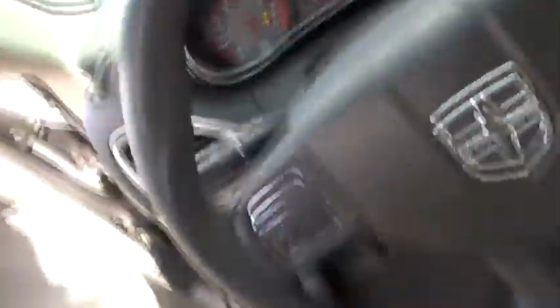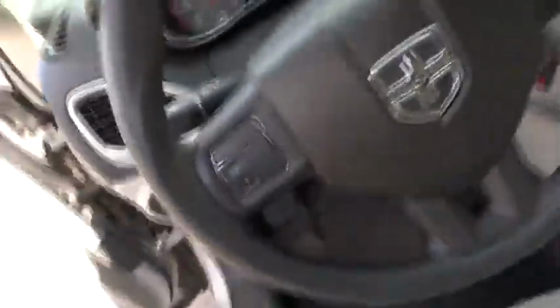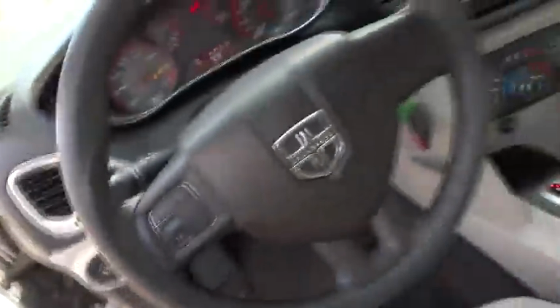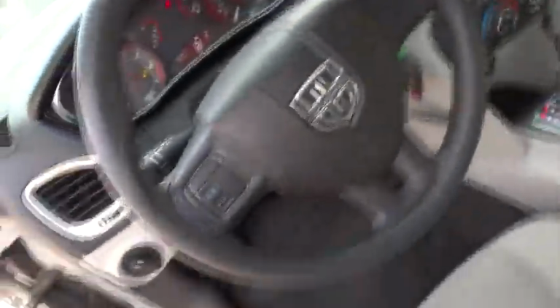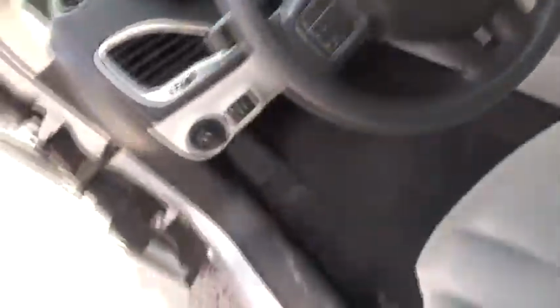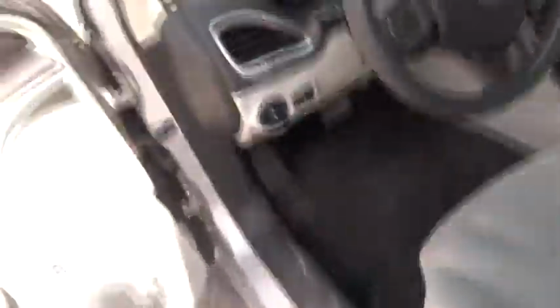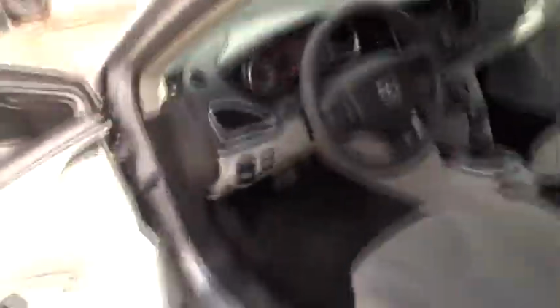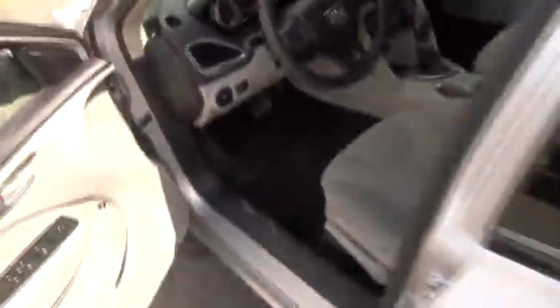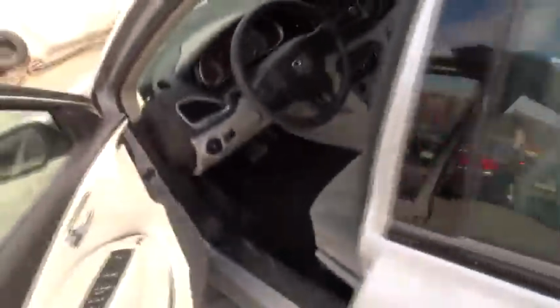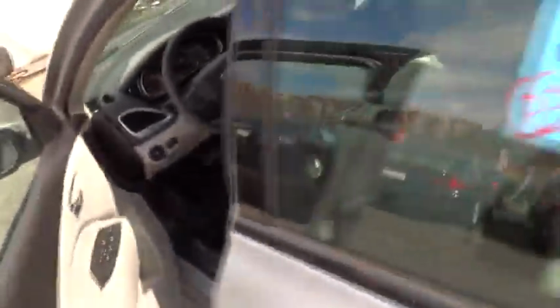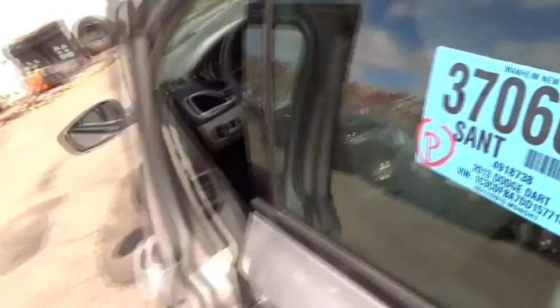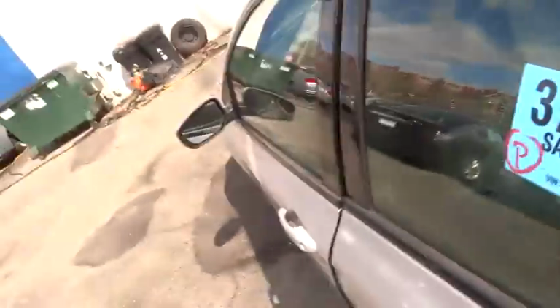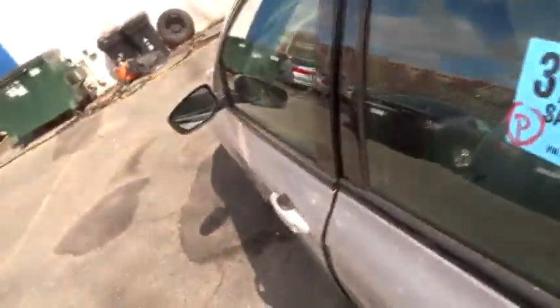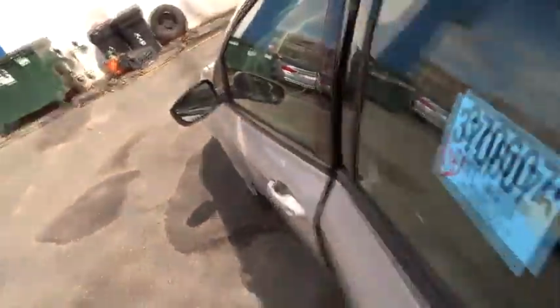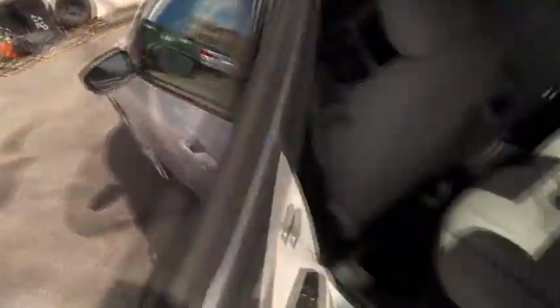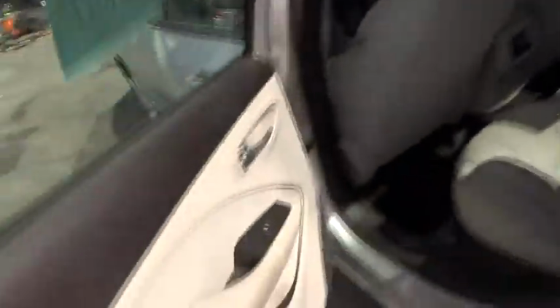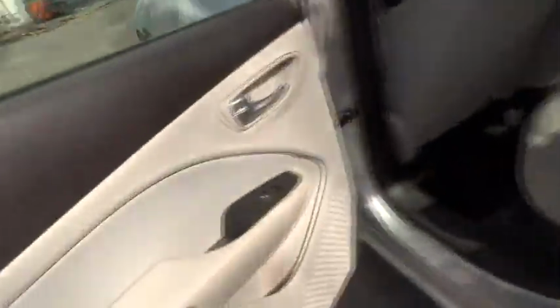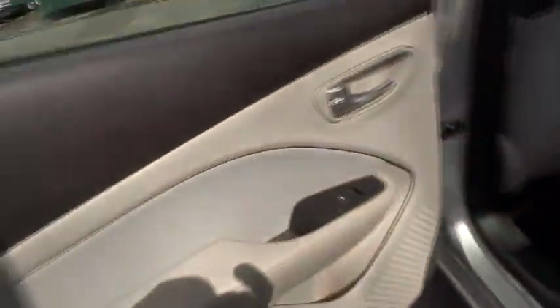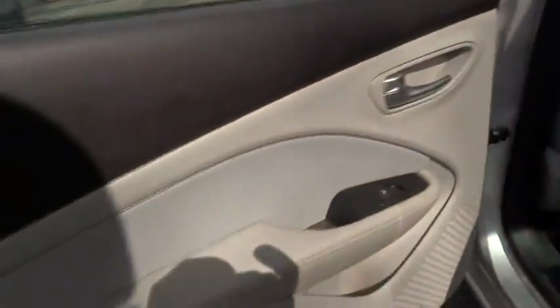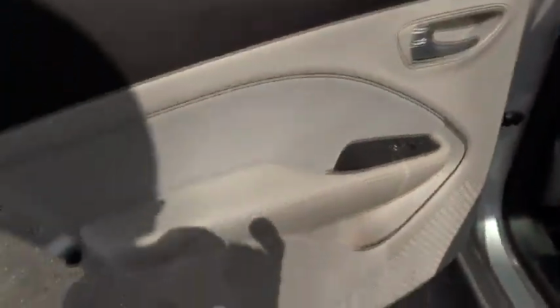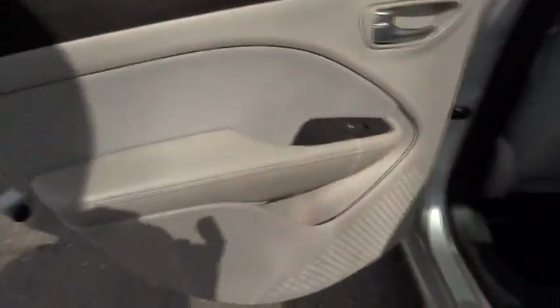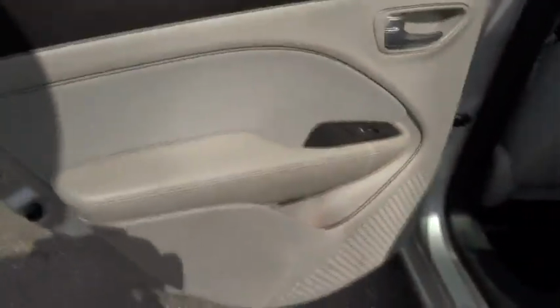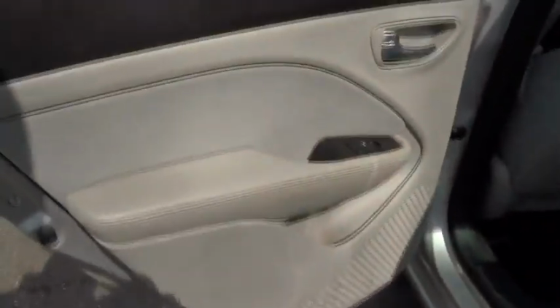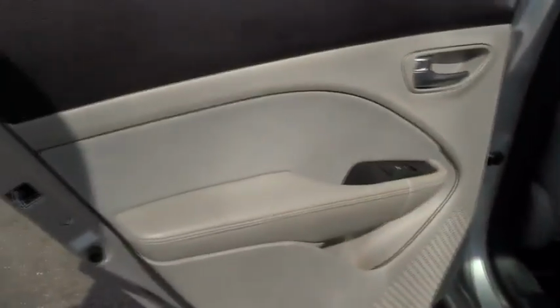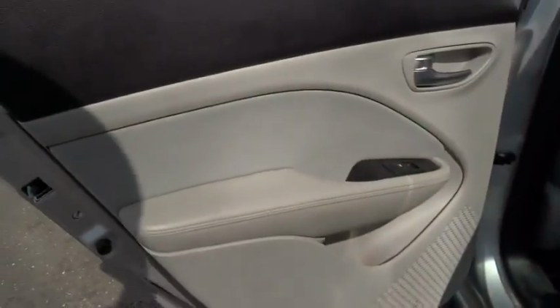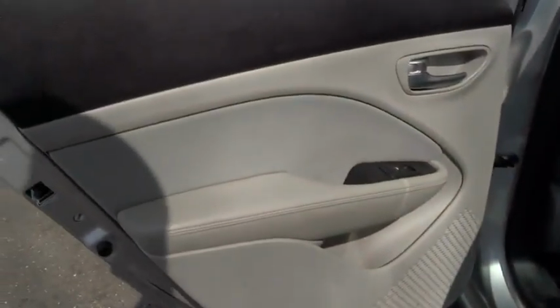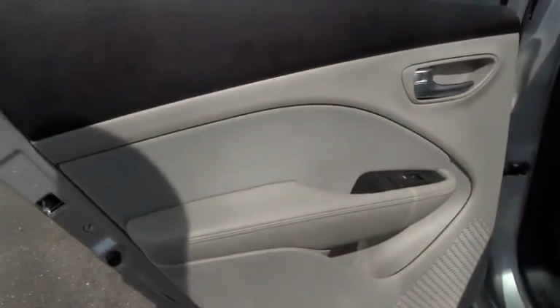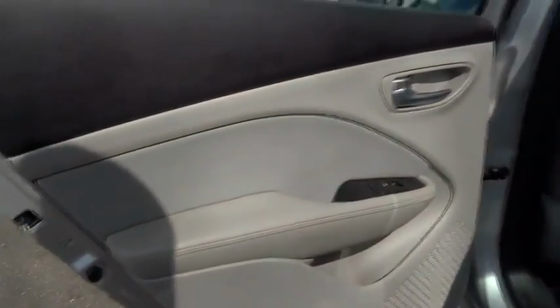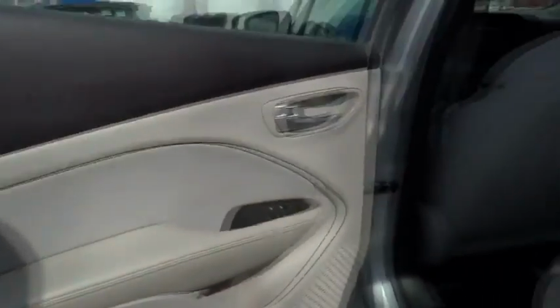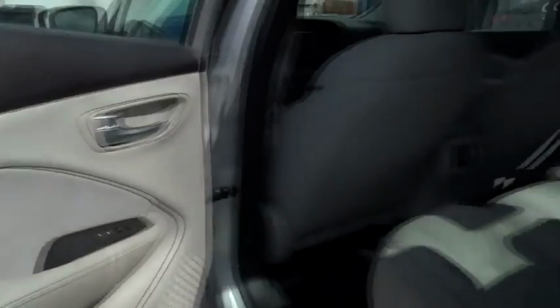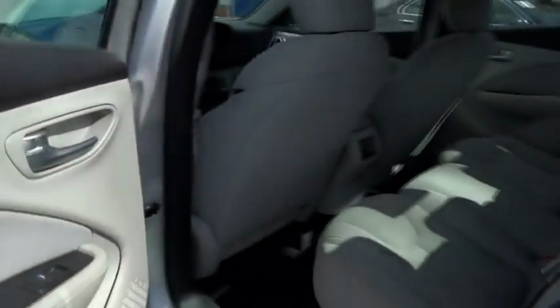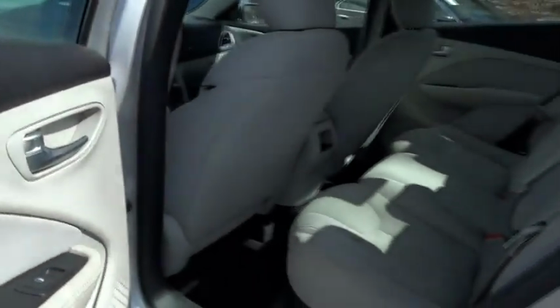Fog lamps, MP3 player, passenger airbag, CD player, power door locks. This beauty will make even your house keys jealous. Drive it today.